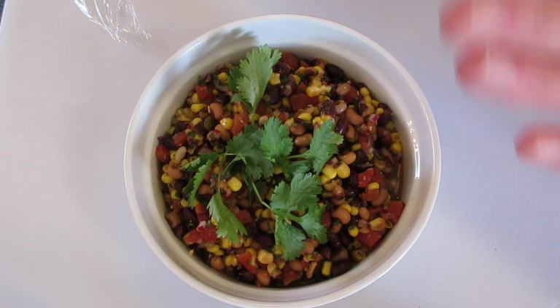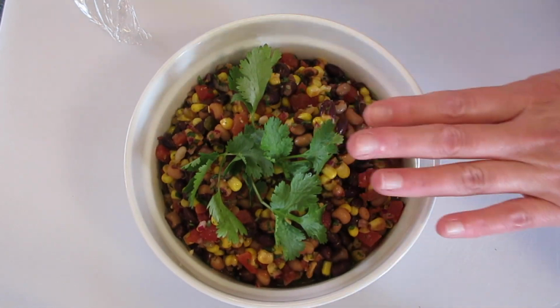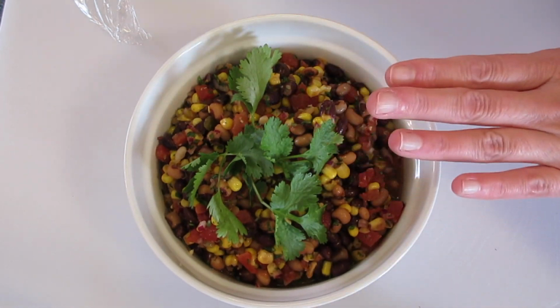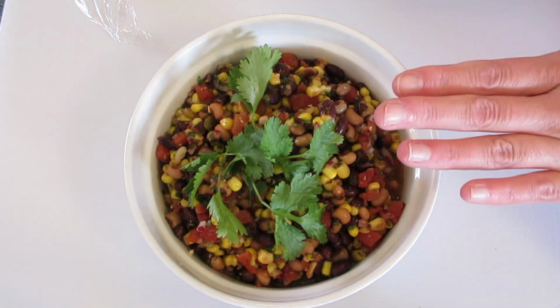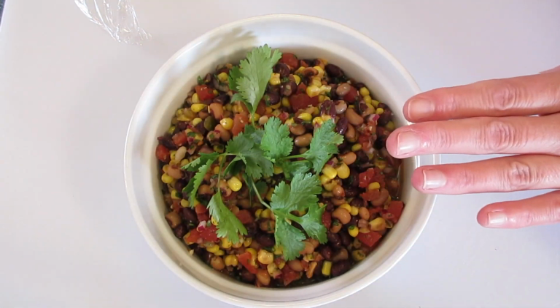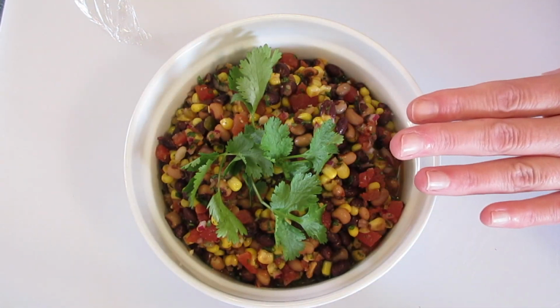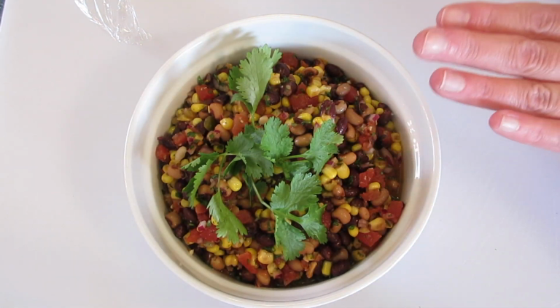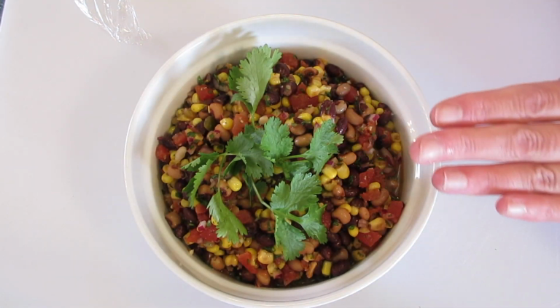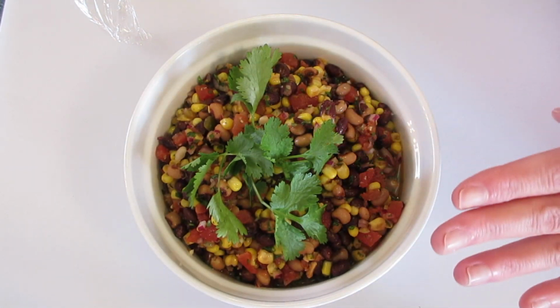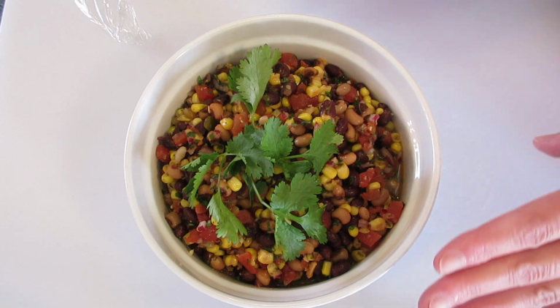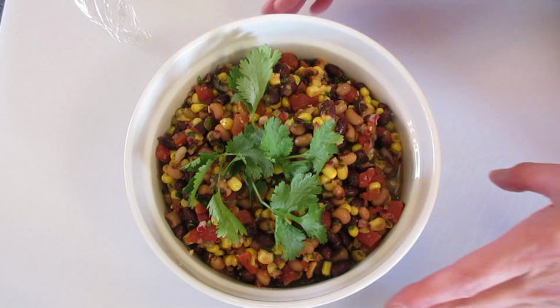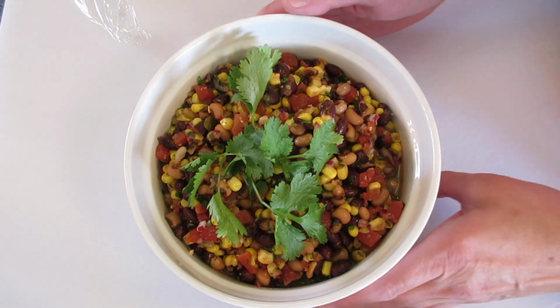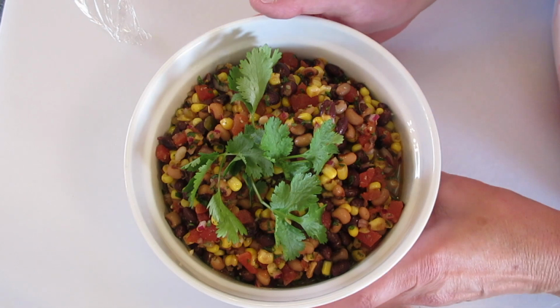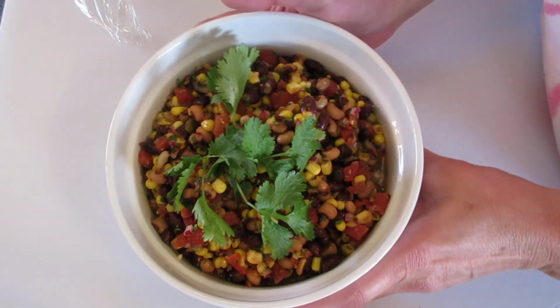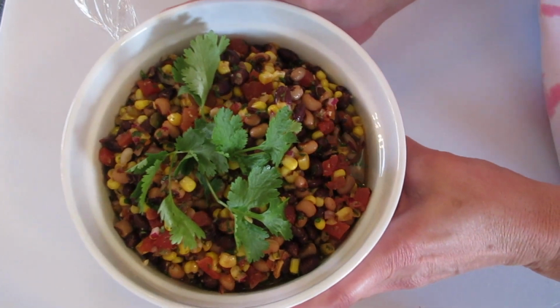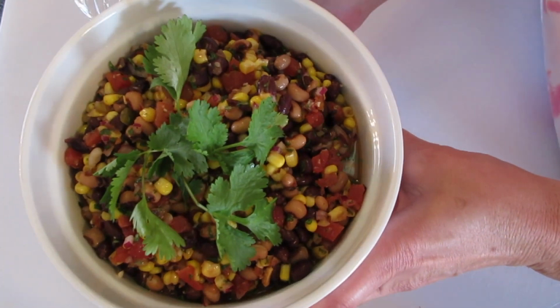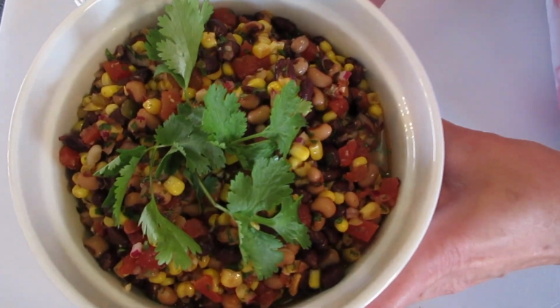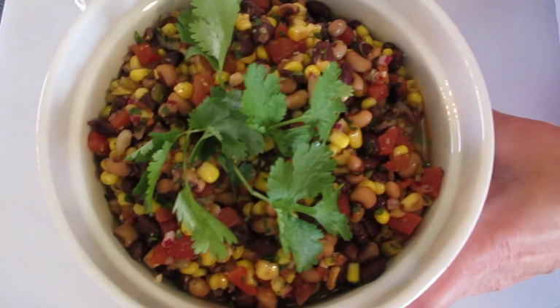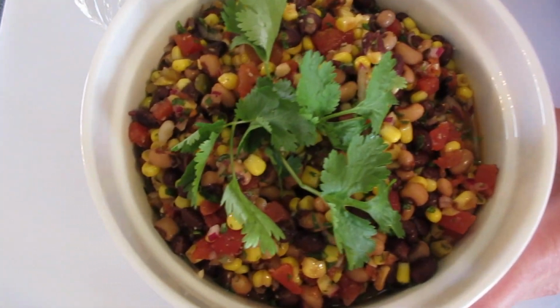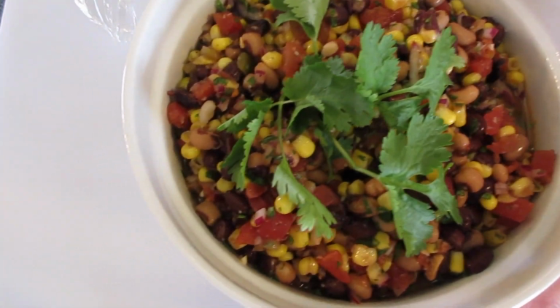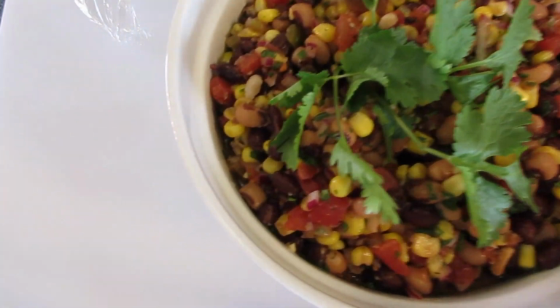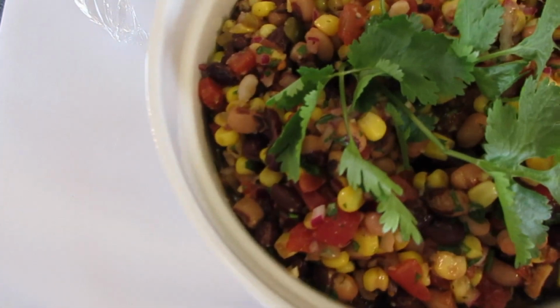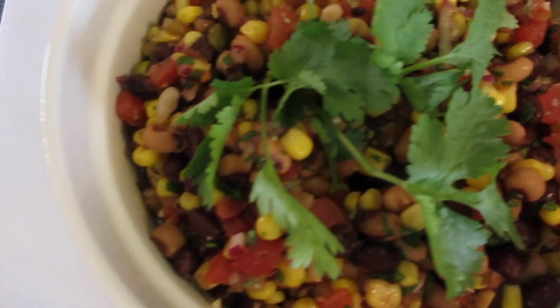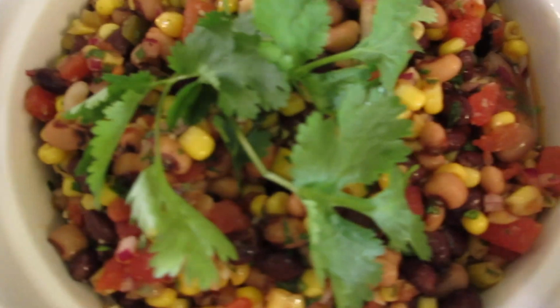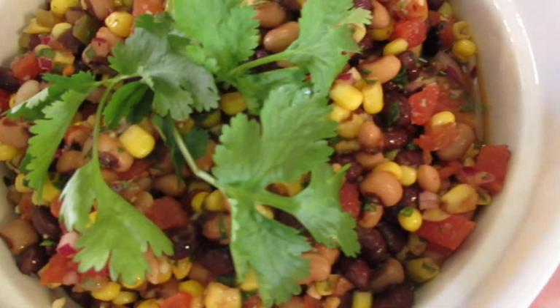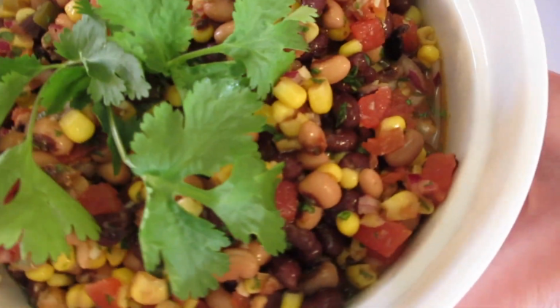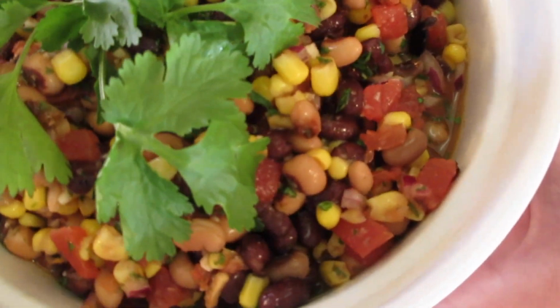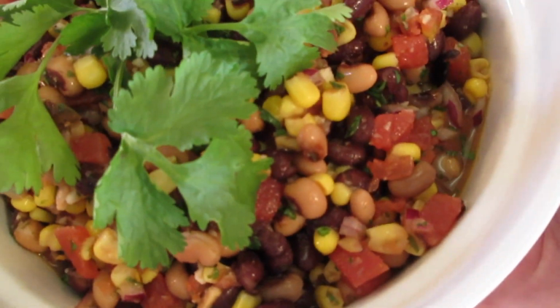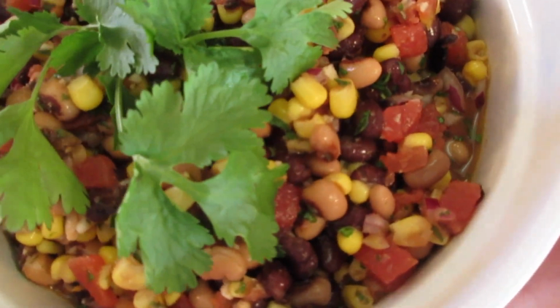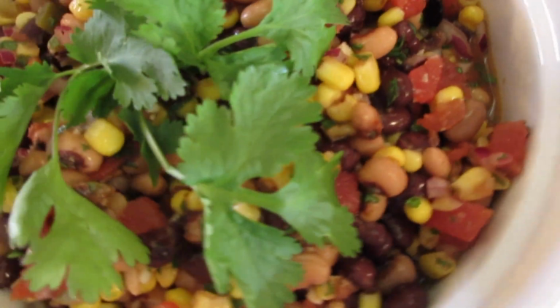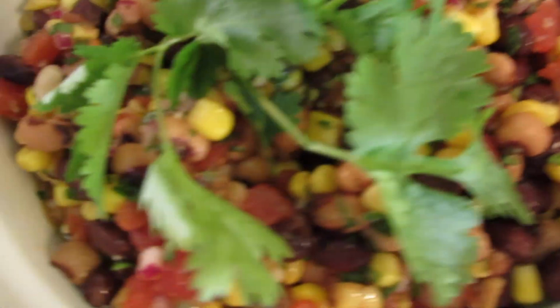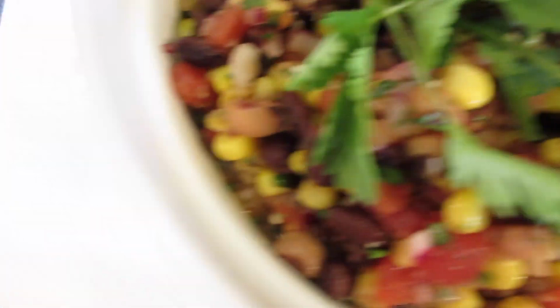I'm Deronda with Foods 101. Give me a thumbs up, leave me a comment, and hit that notification bell to be the first to get my new YouTube food videos. Thanks a million for watching and I'll catch you lovely people later.